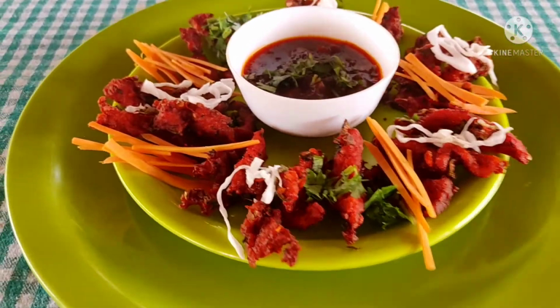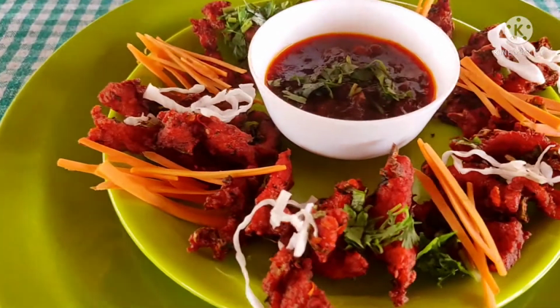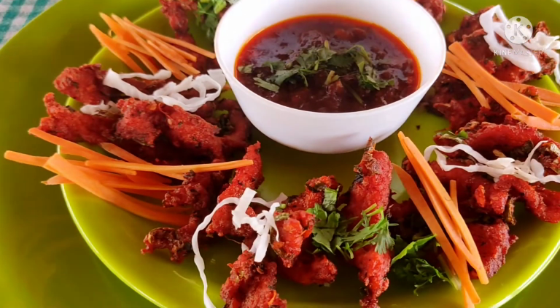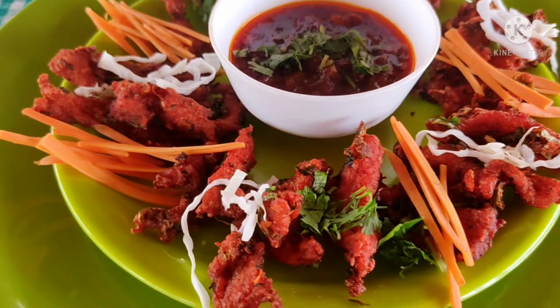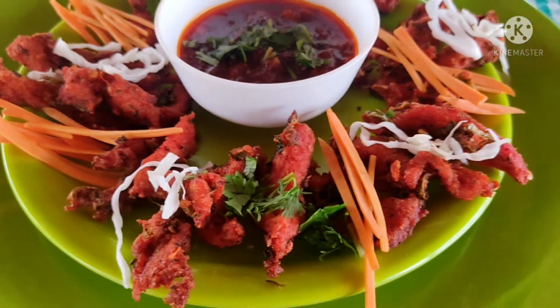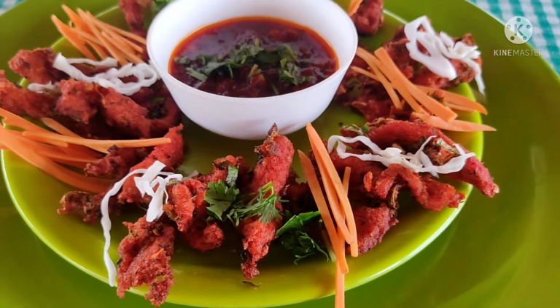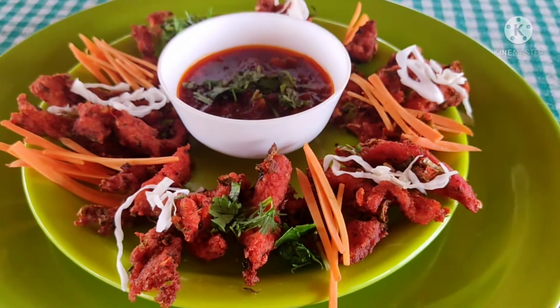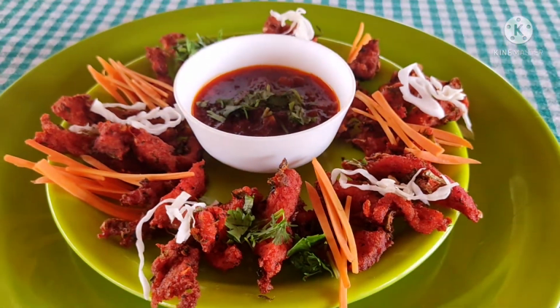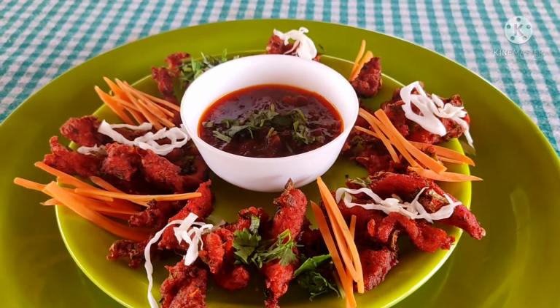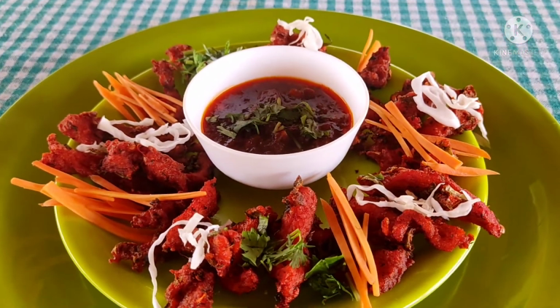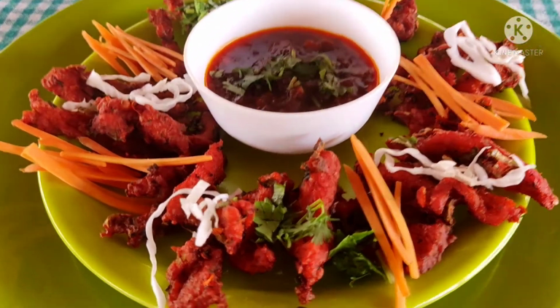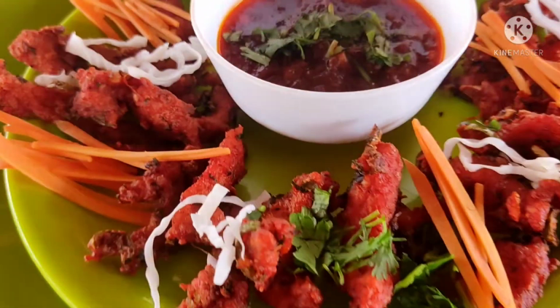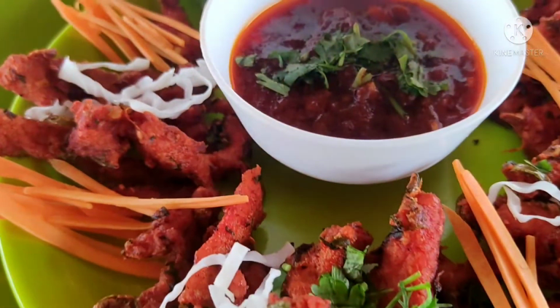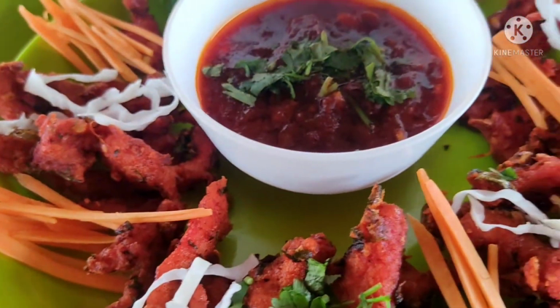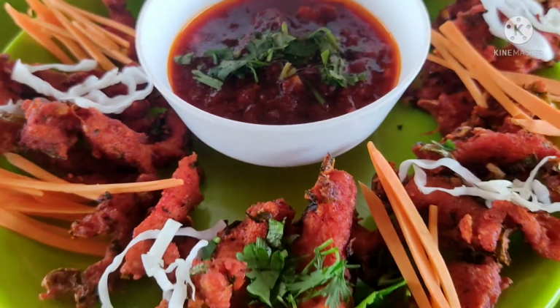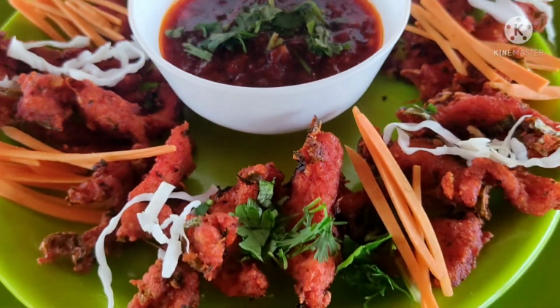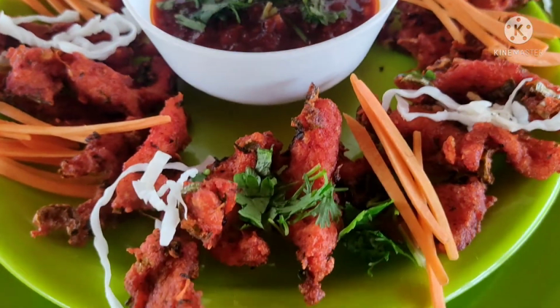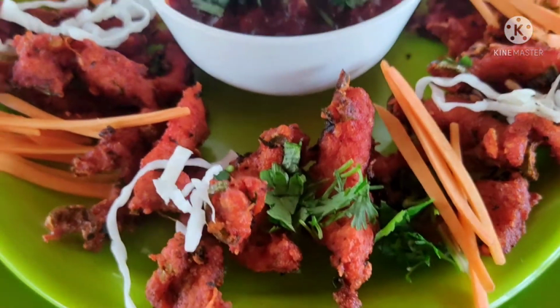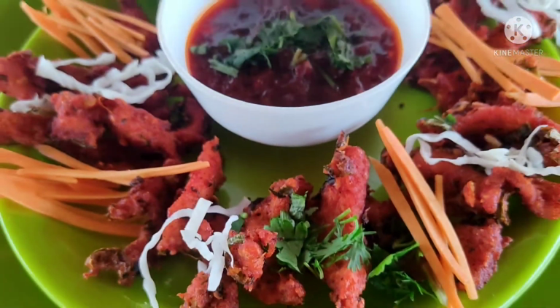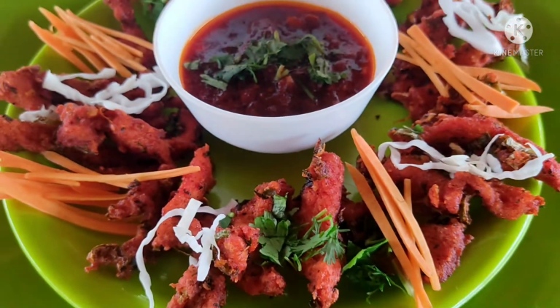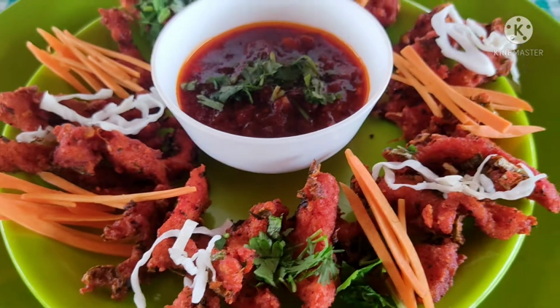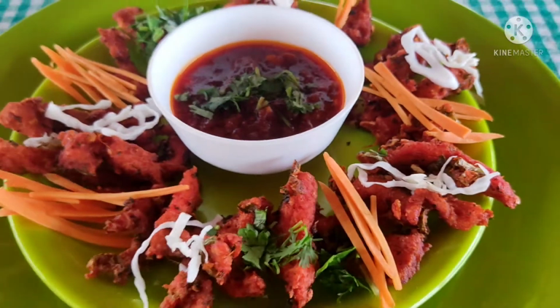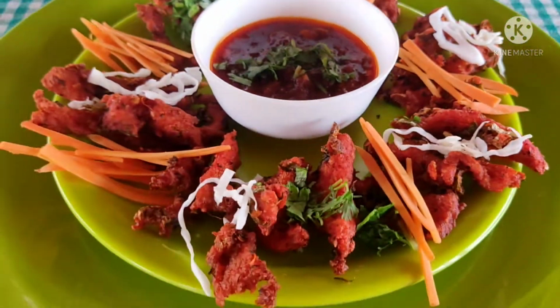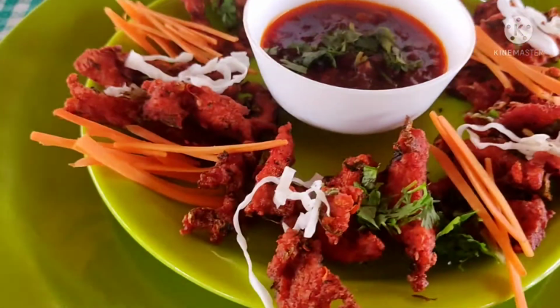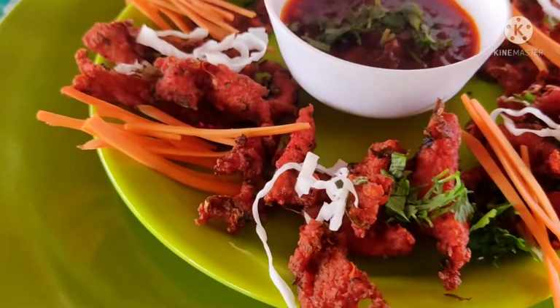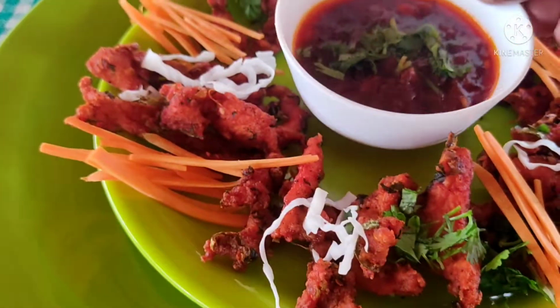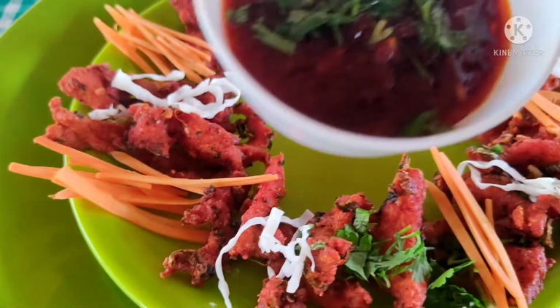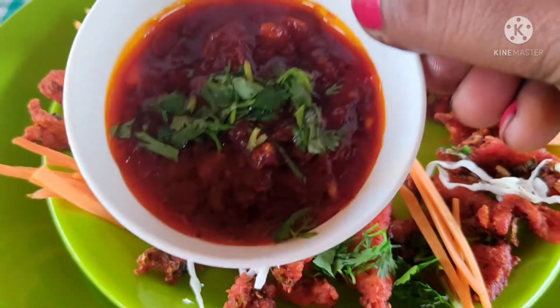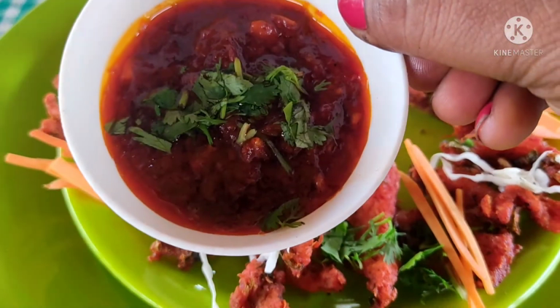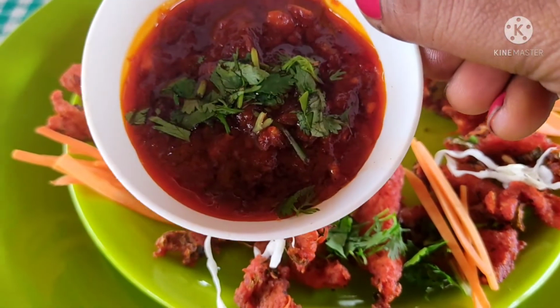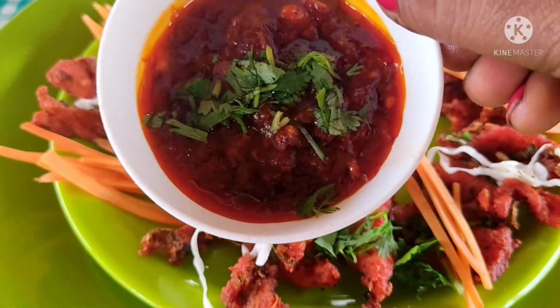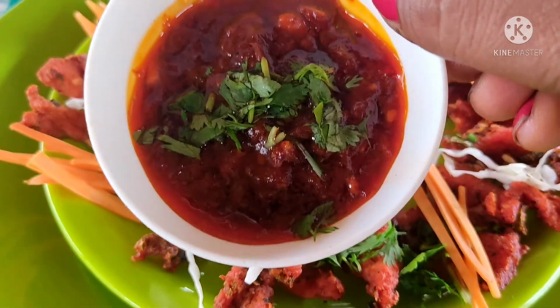I will upload this taste on YouTube. I will make this taste — ginger garlic sauce. This is a crispy chicken.